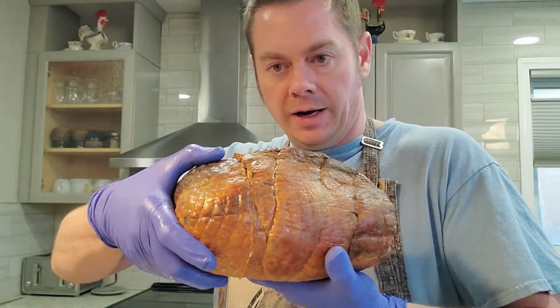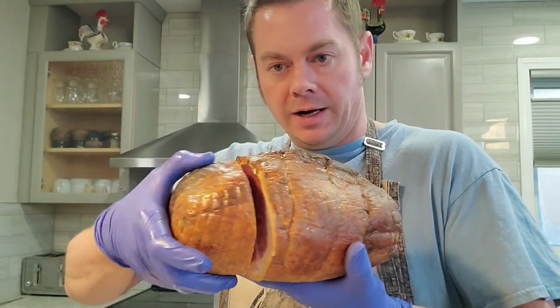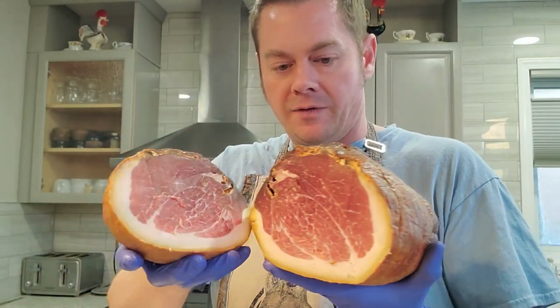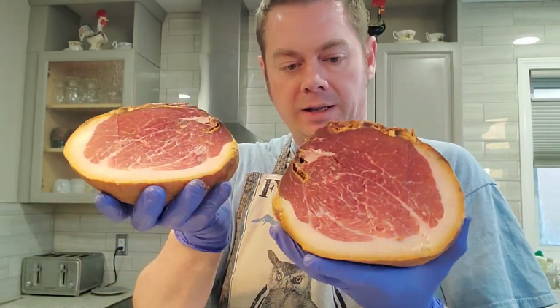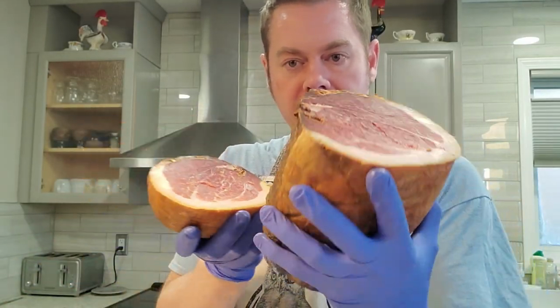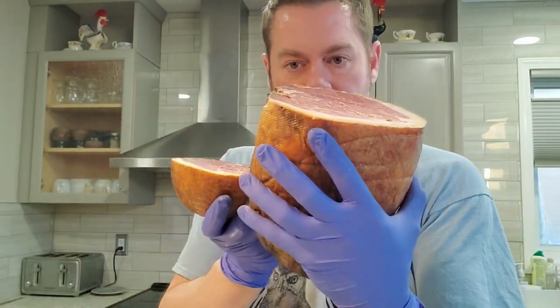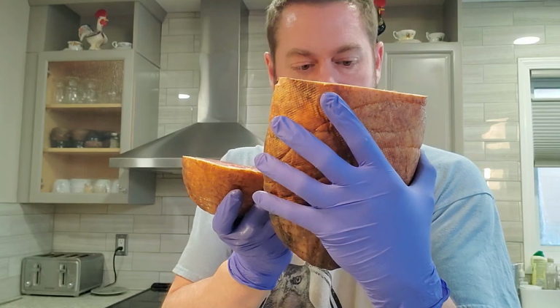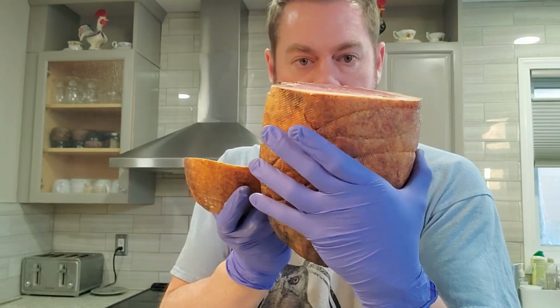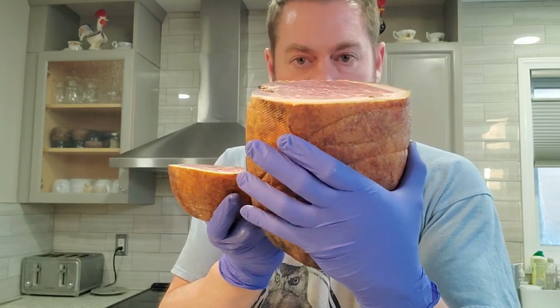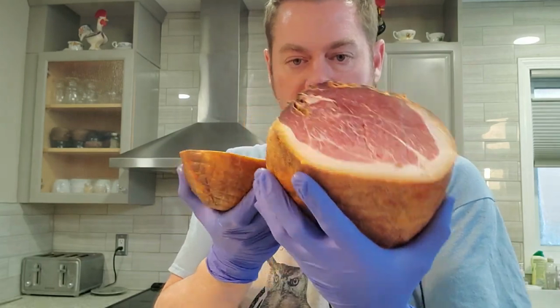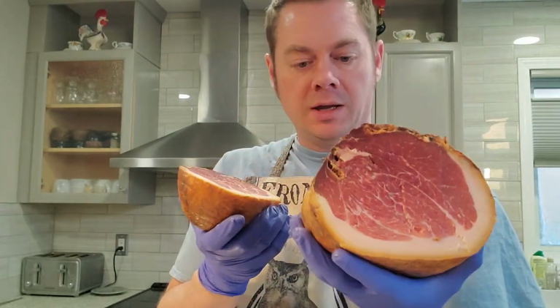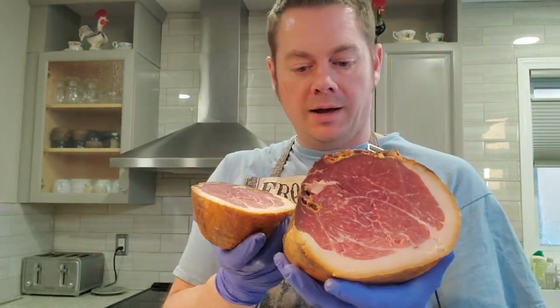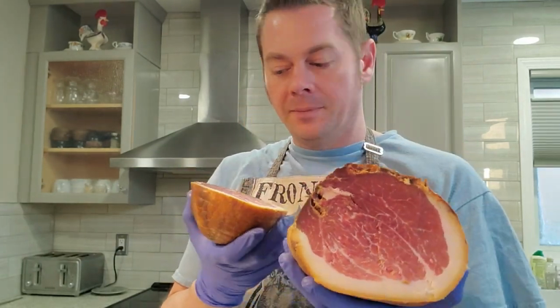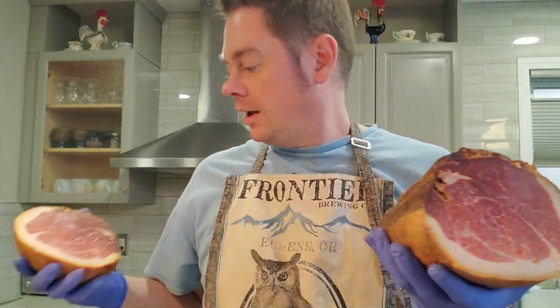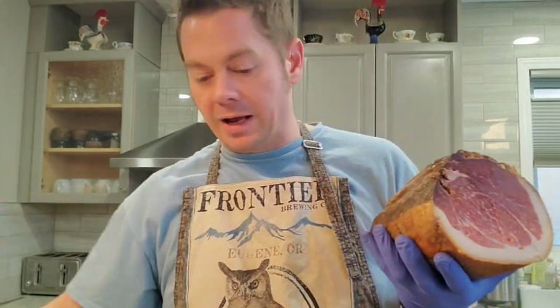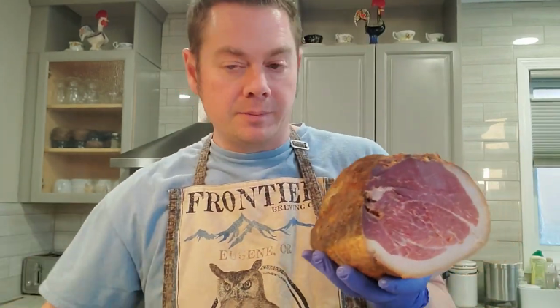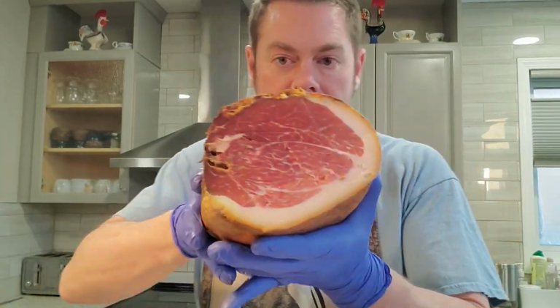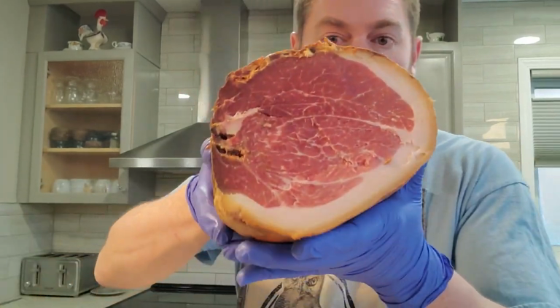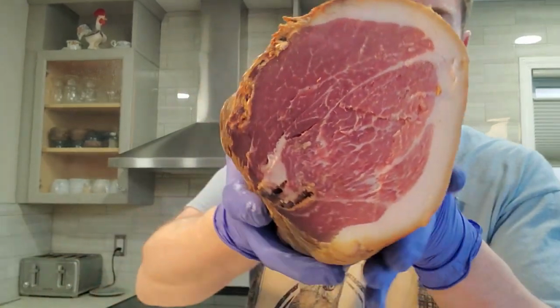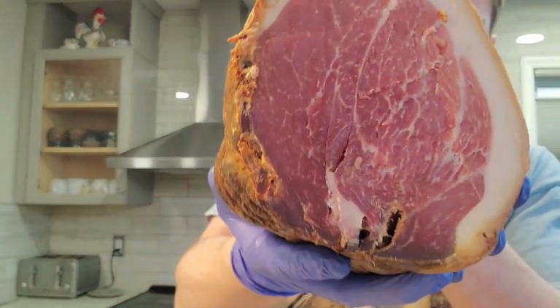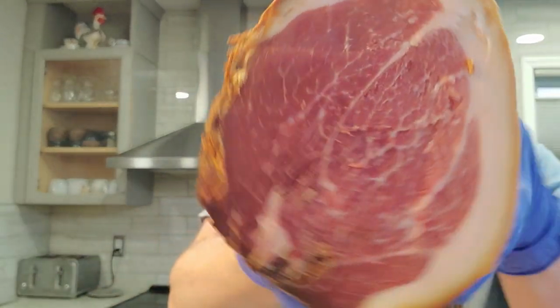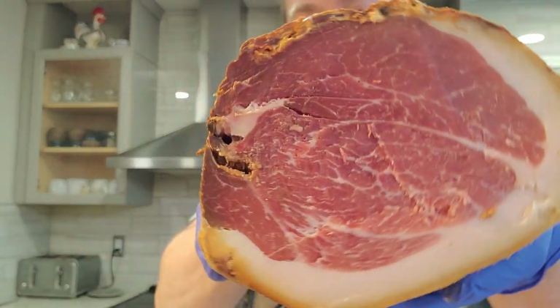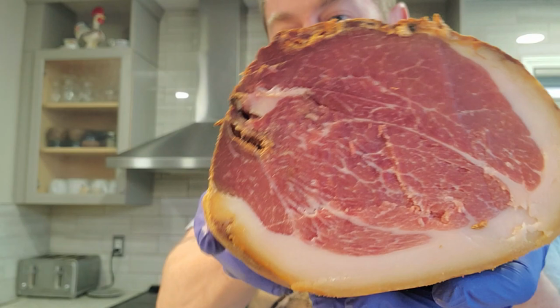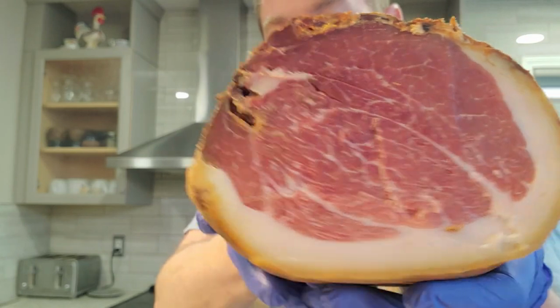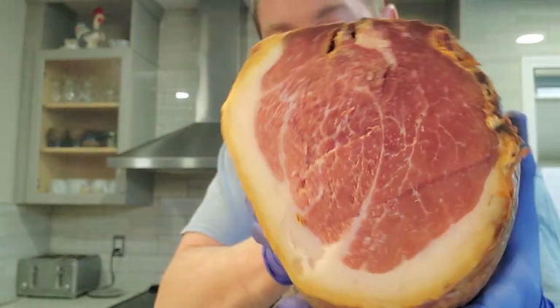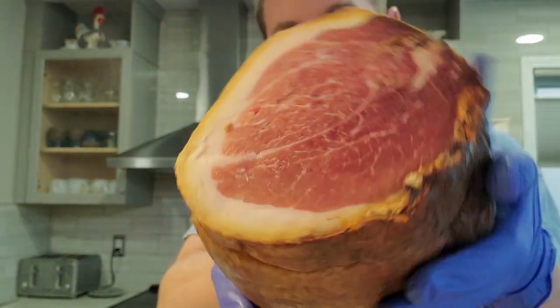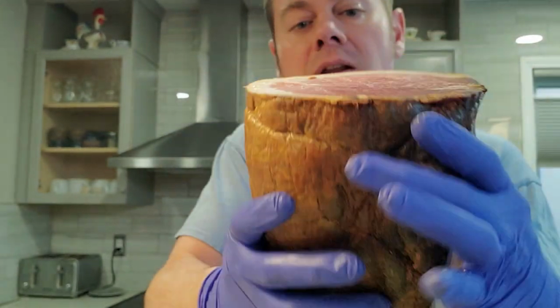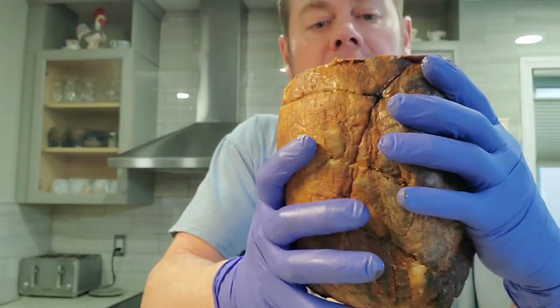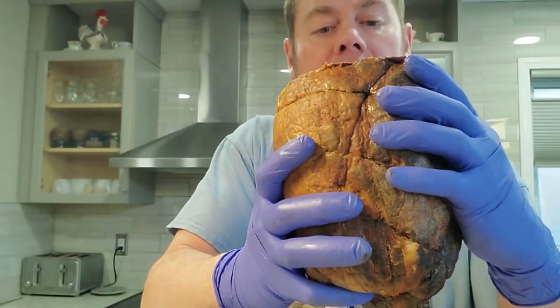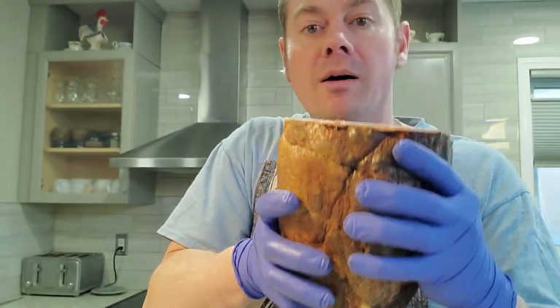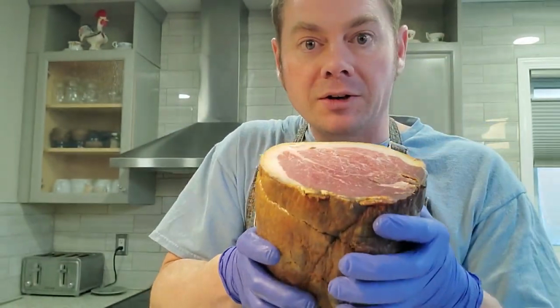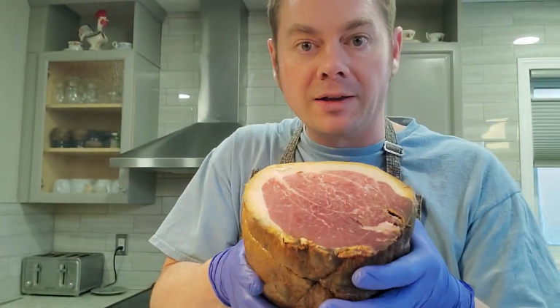I cut it like this because one portion is going to go back packaged, but check that out — that is so beautiful. I cannot wait to try this. Let's run this through the slicer.